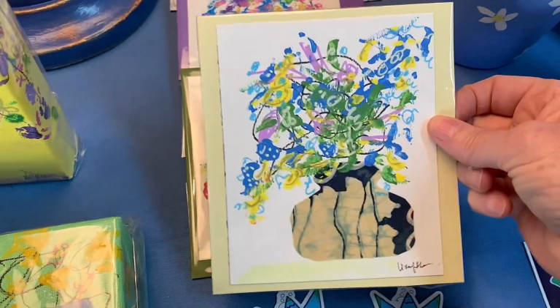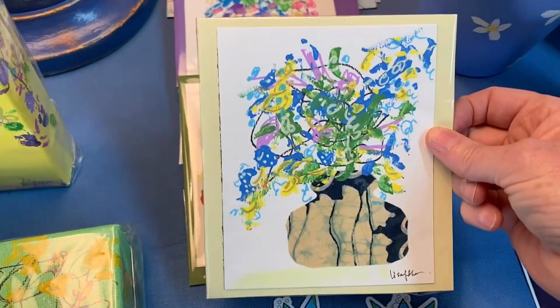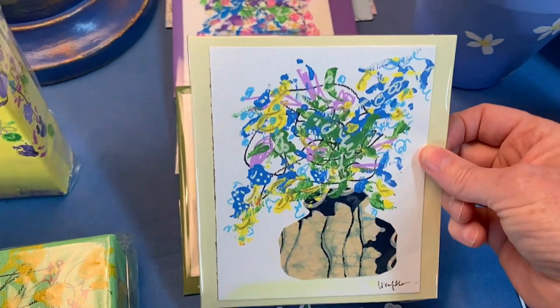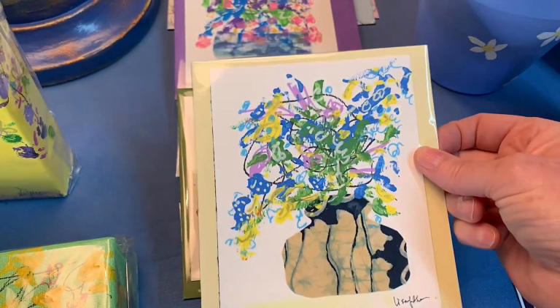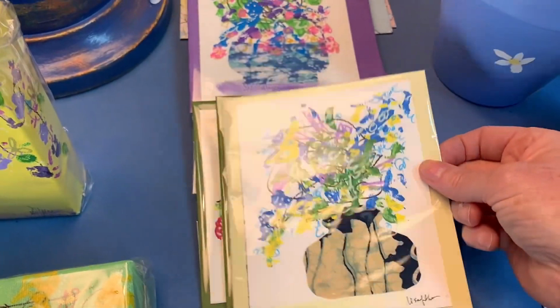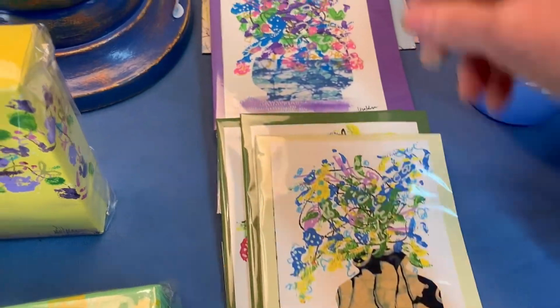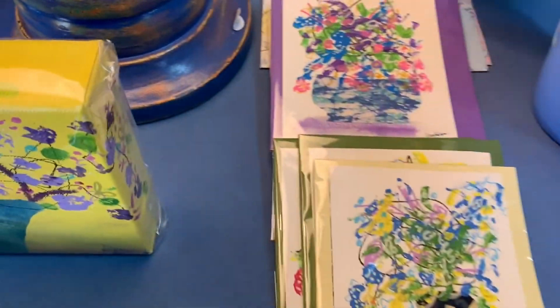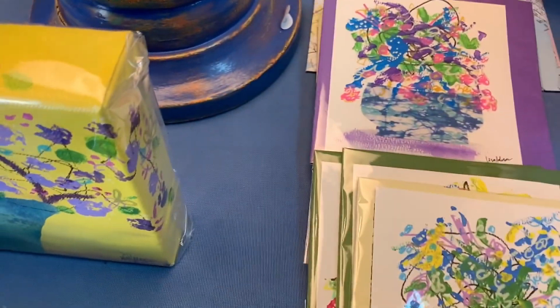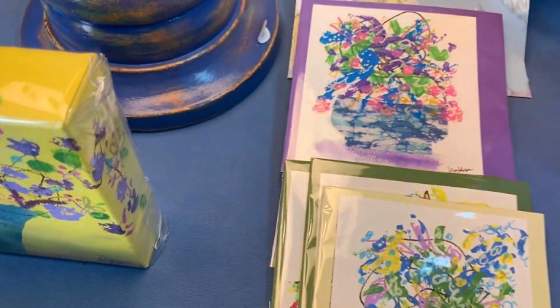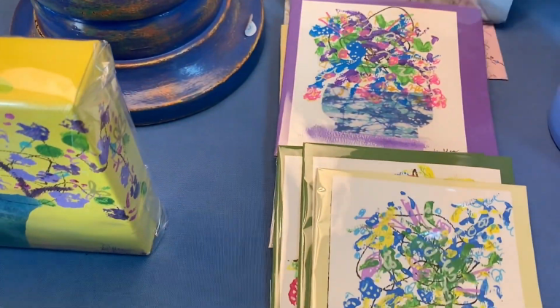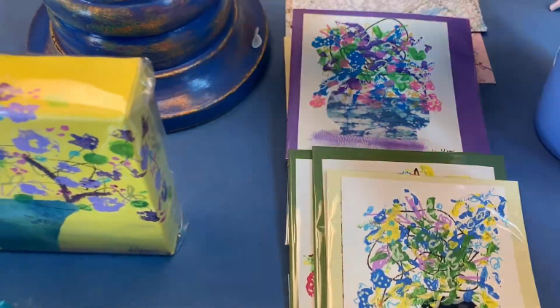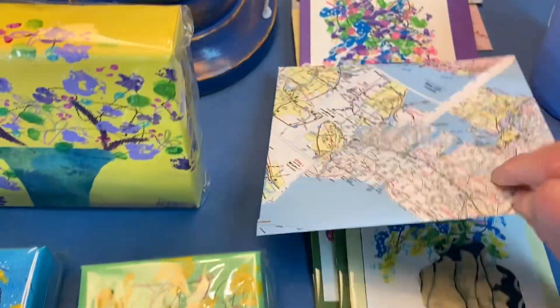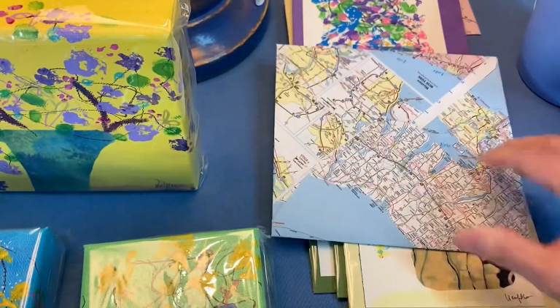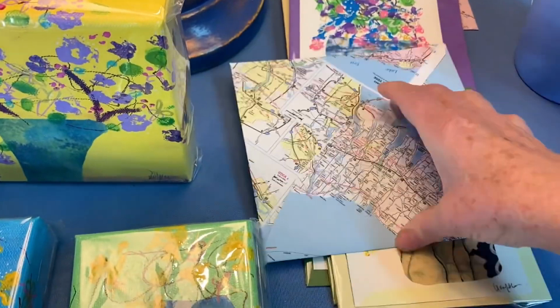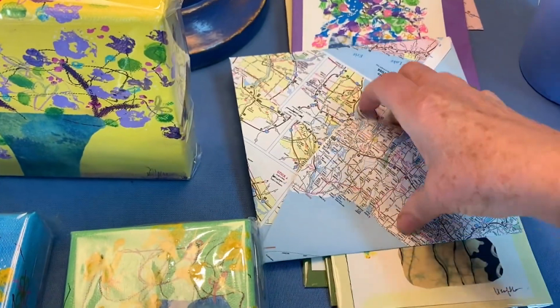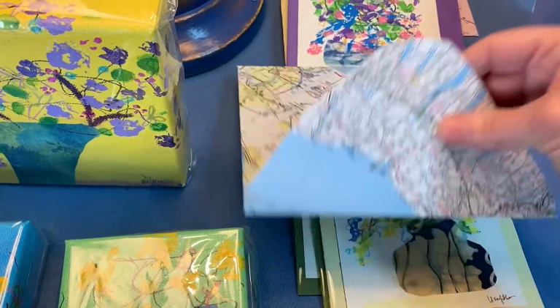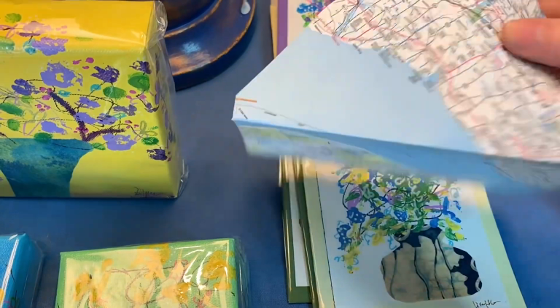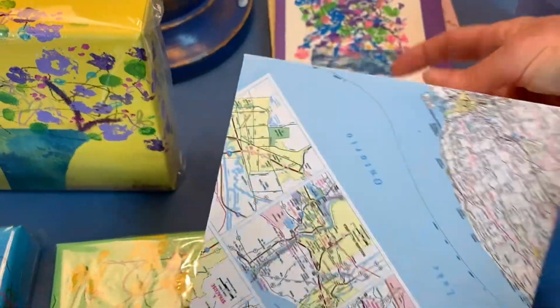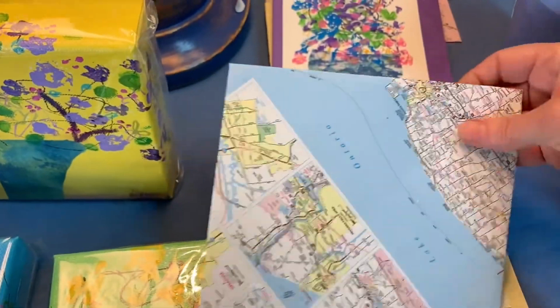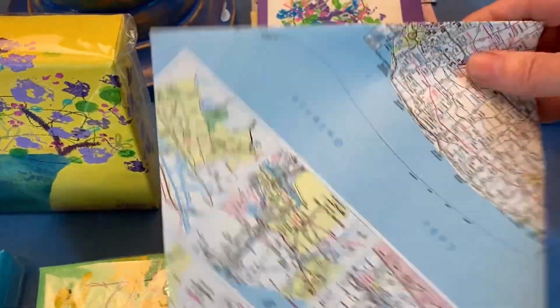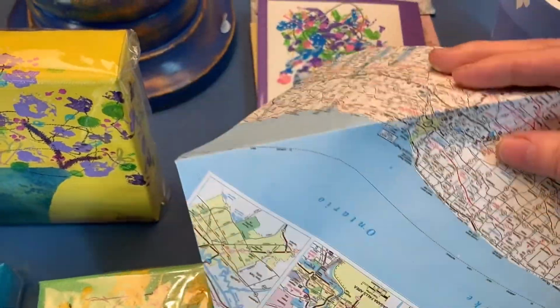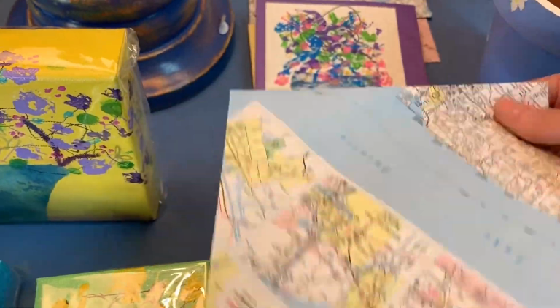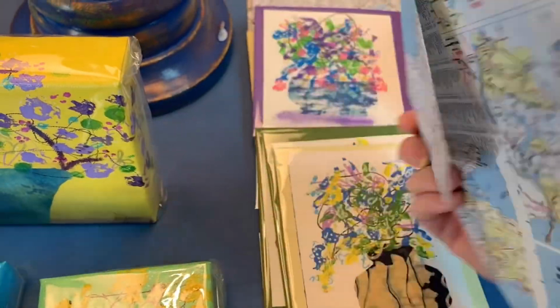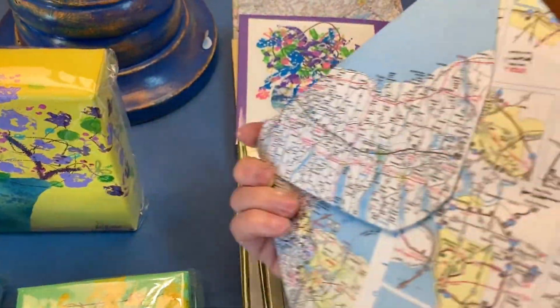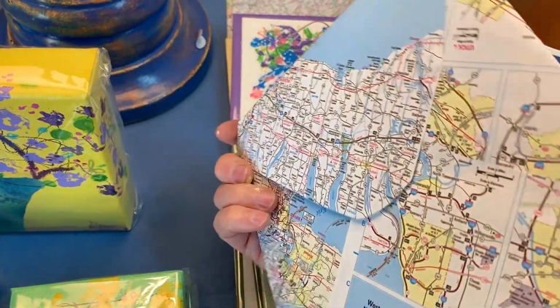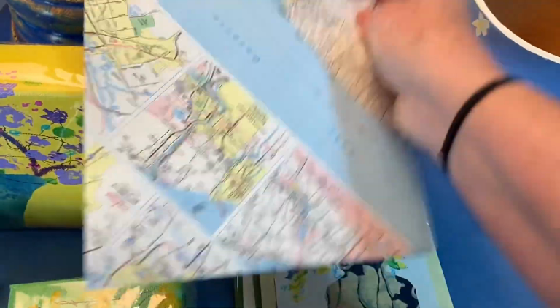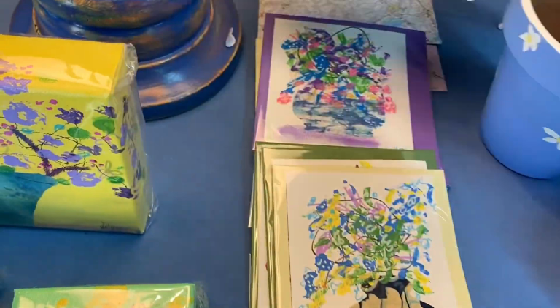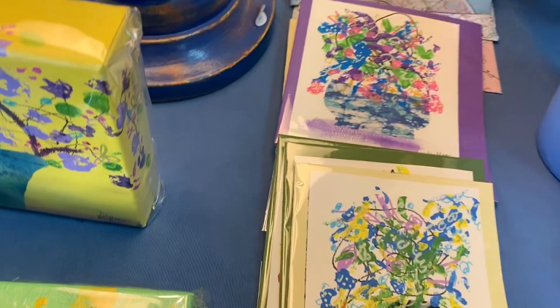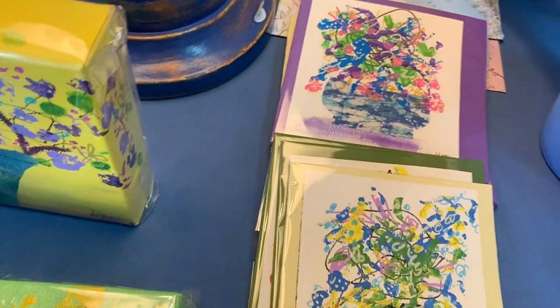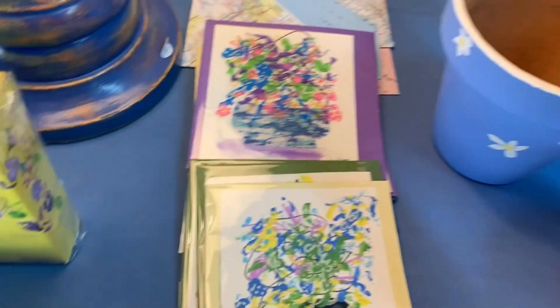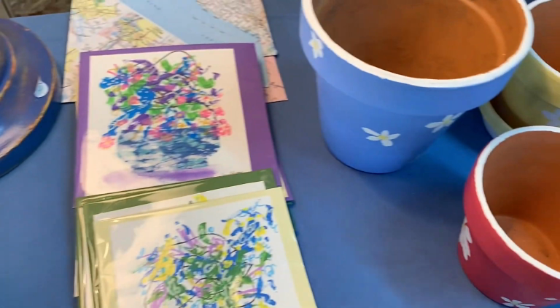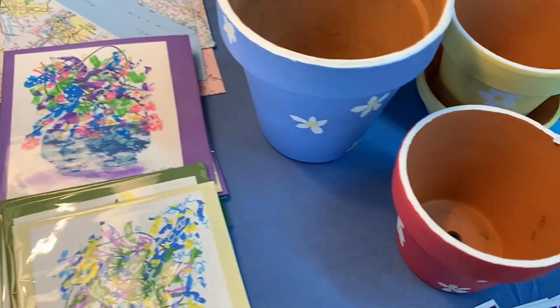These cards are each an original artwork with a blank card, and then each has its own handmade envelope made out of a map or in some cases a plain piece of paper.